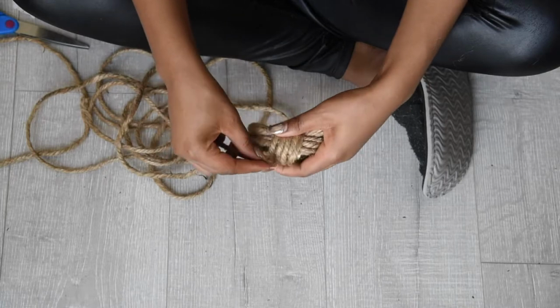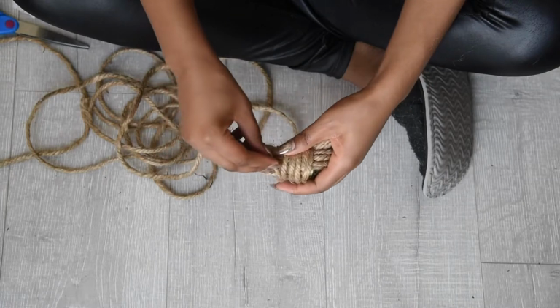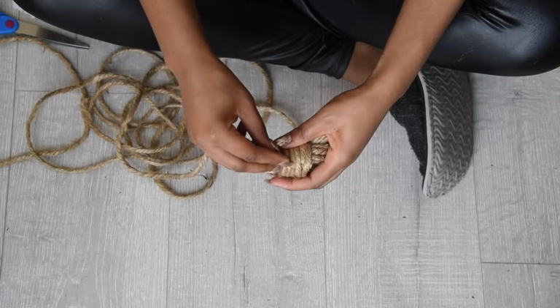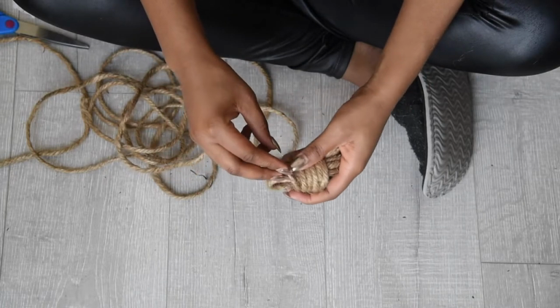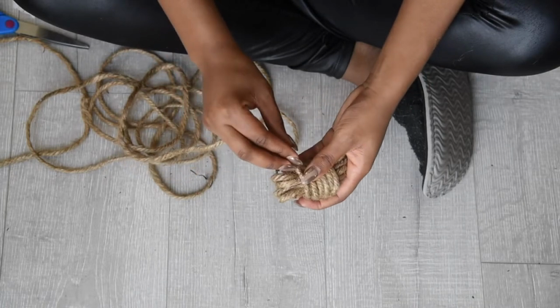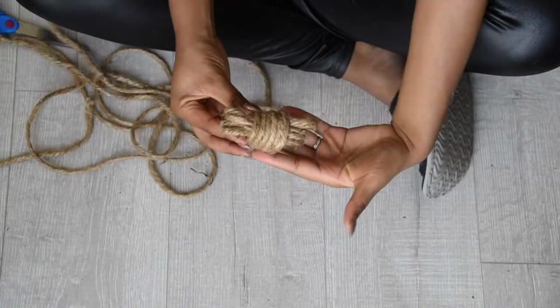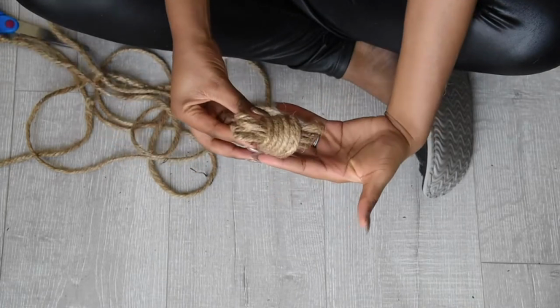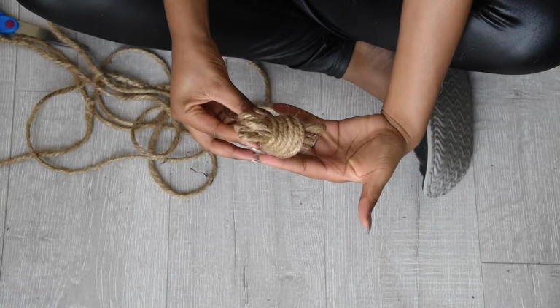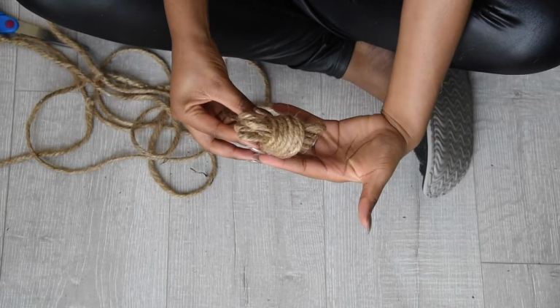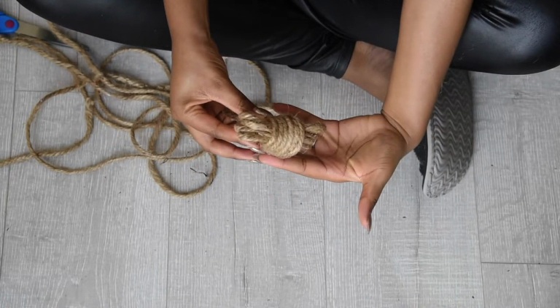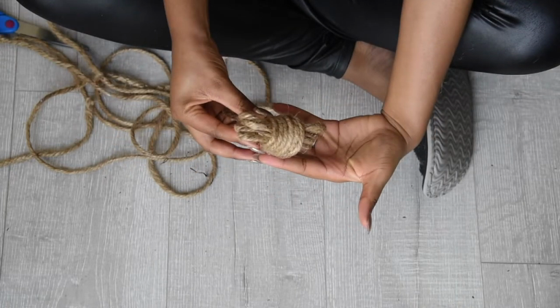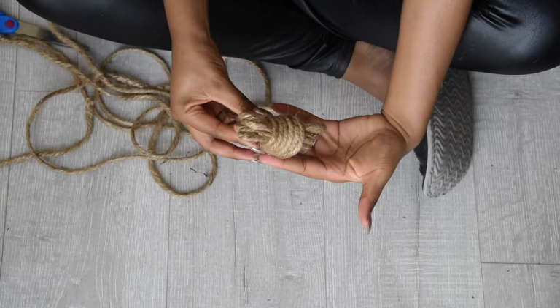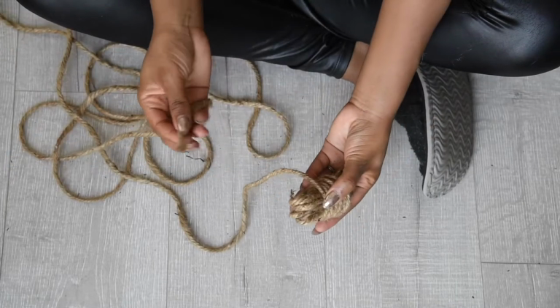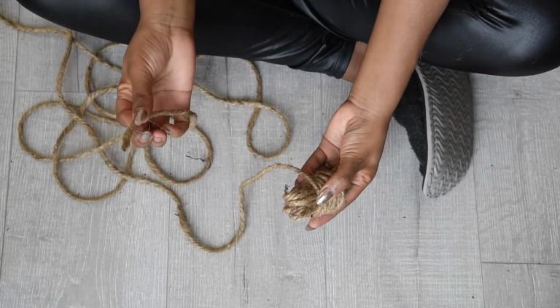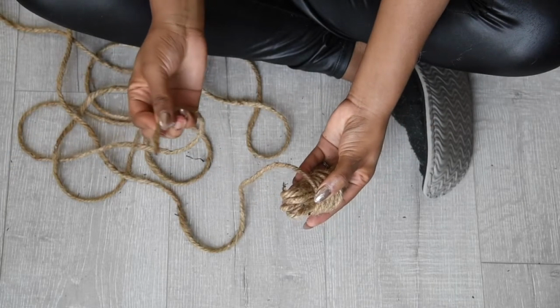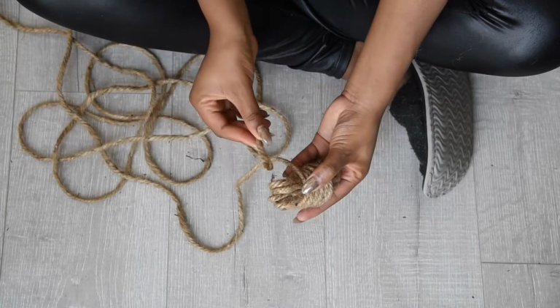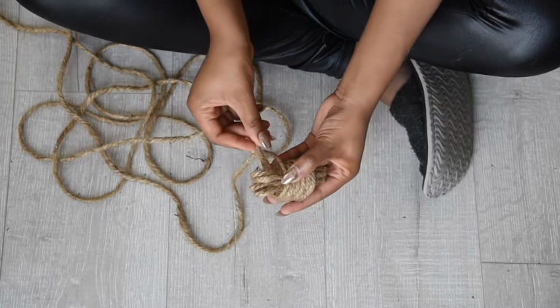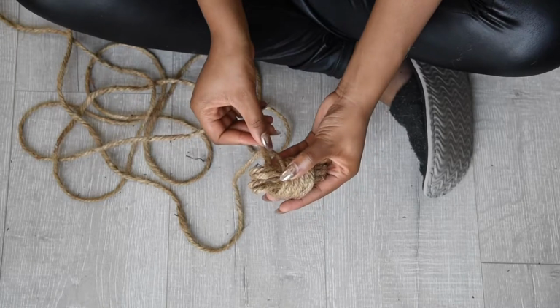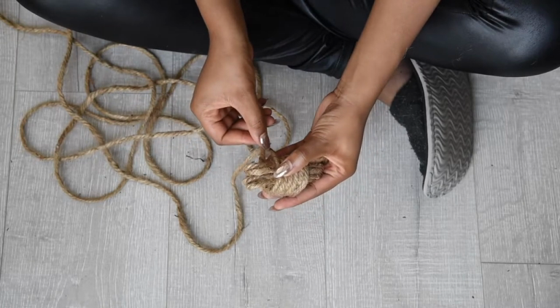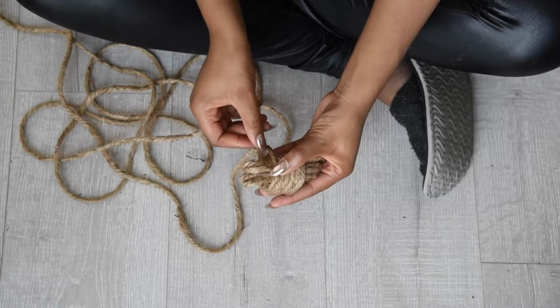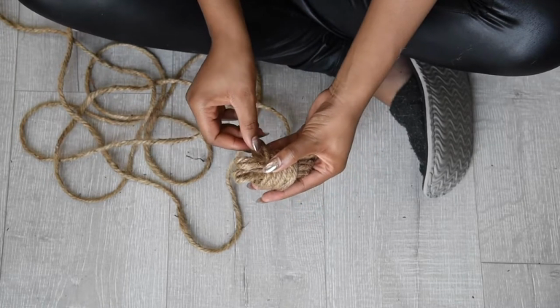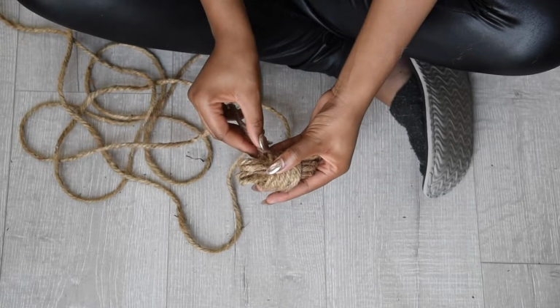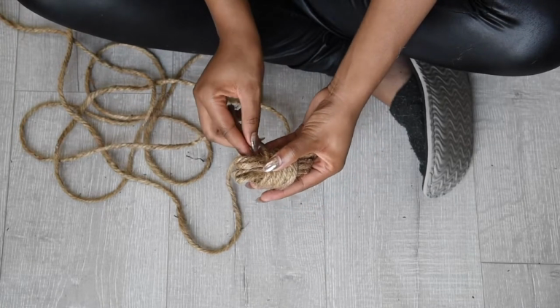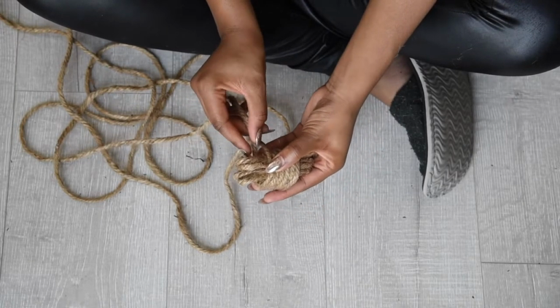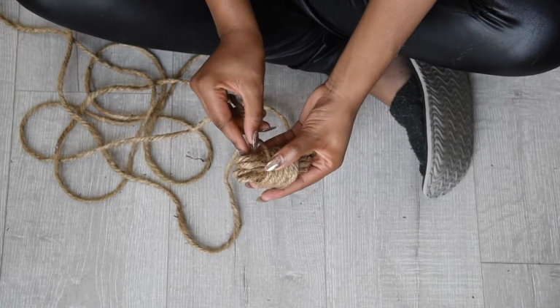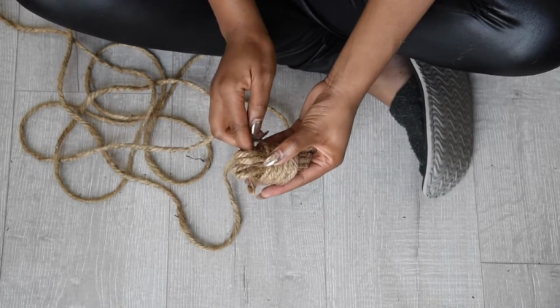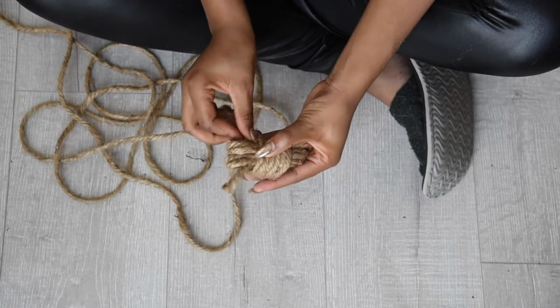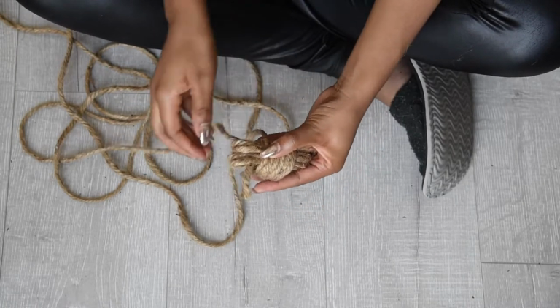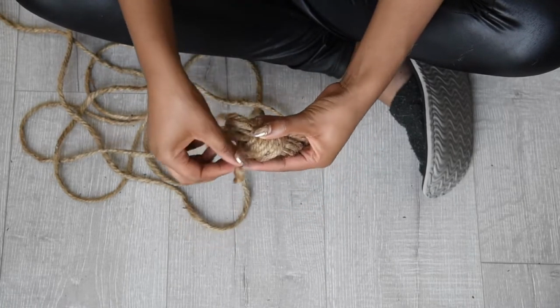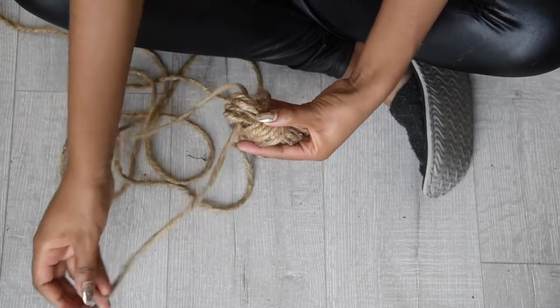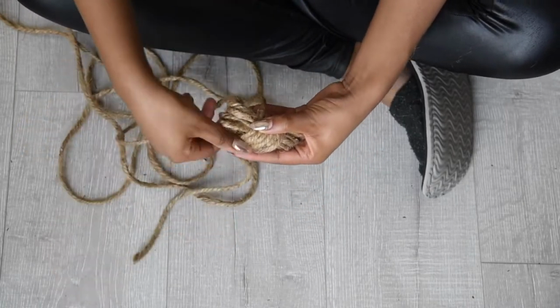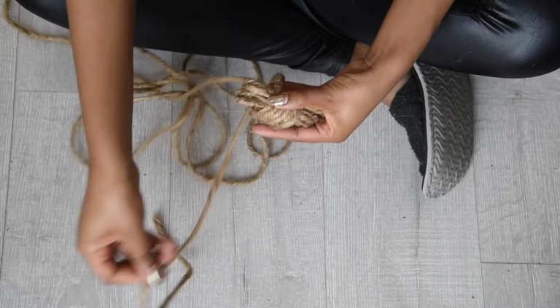At this point you should have something that looks like this. Now you're going to take the free end of your rope and feed it through the top and bottom of your knot a total of five times.